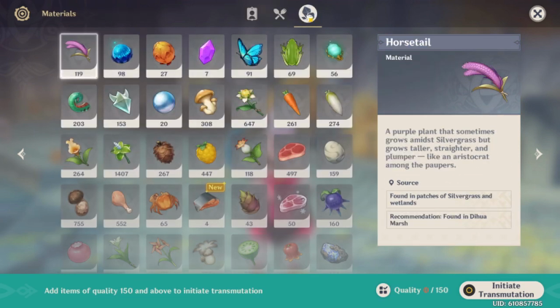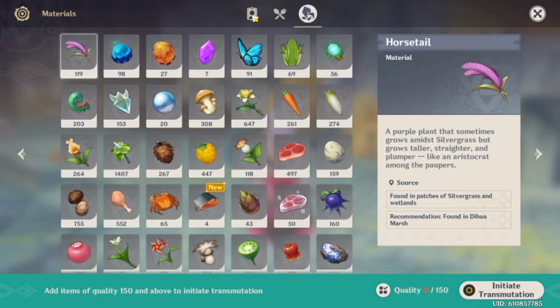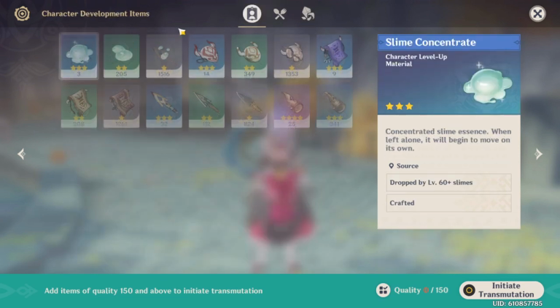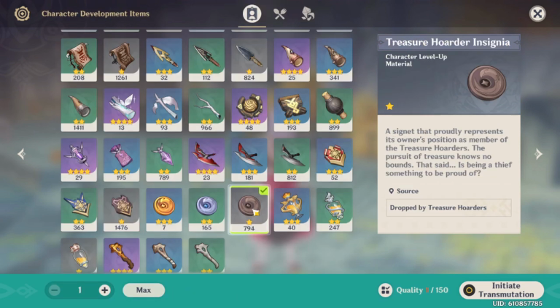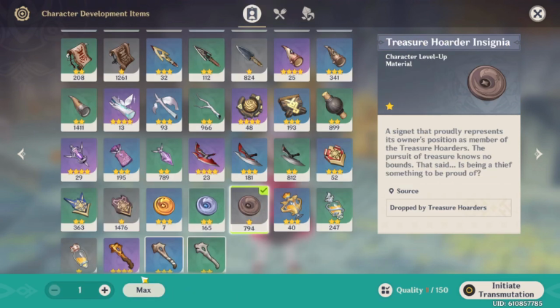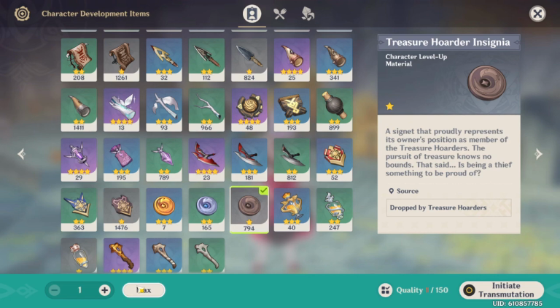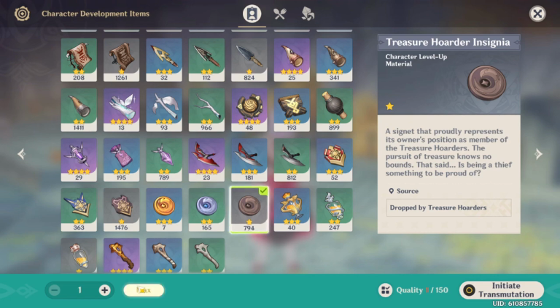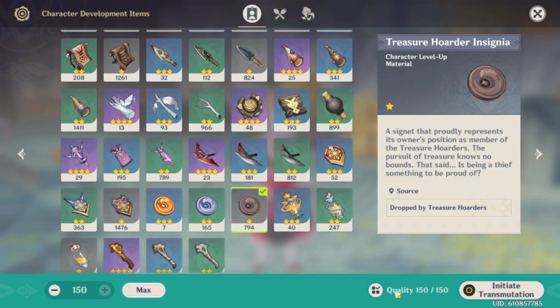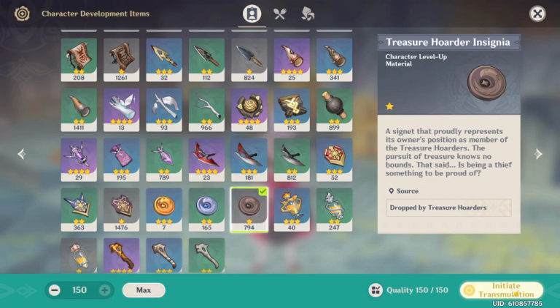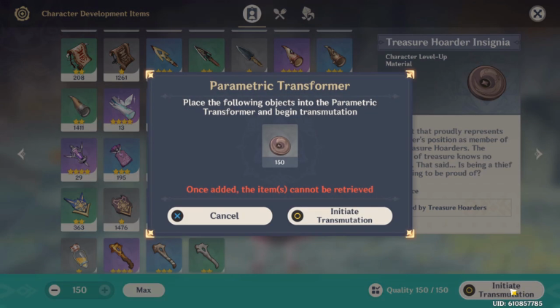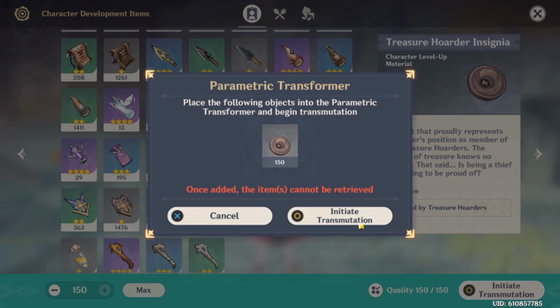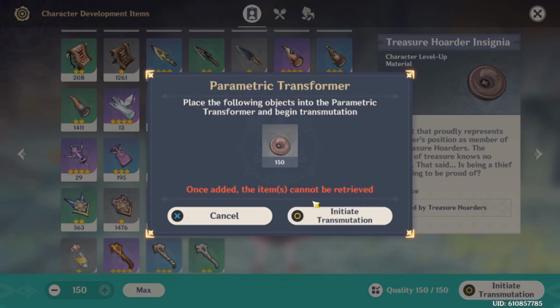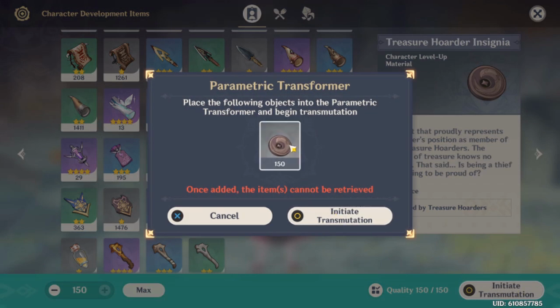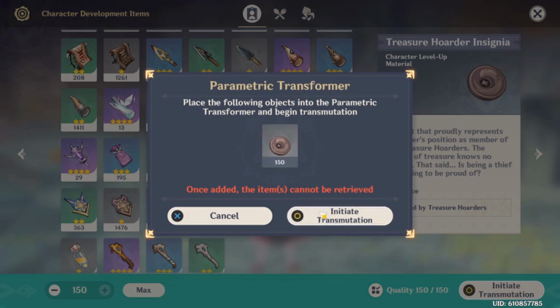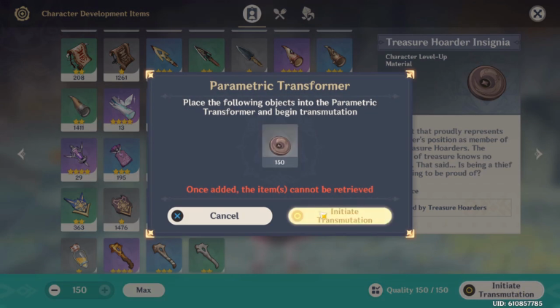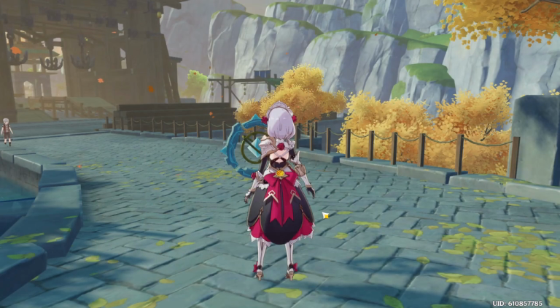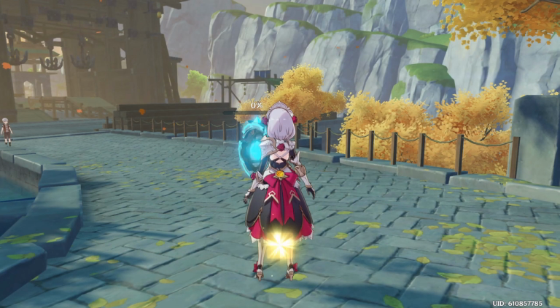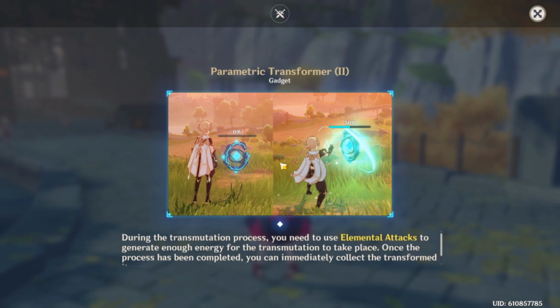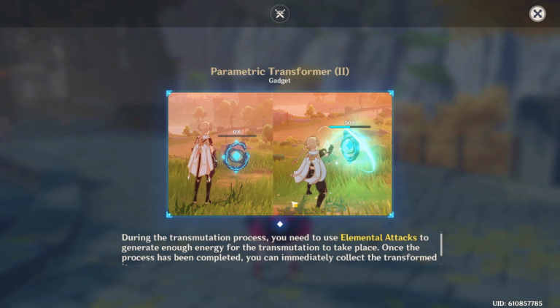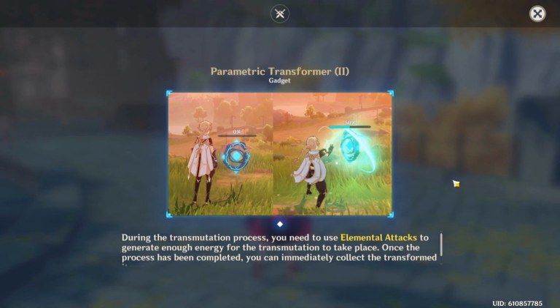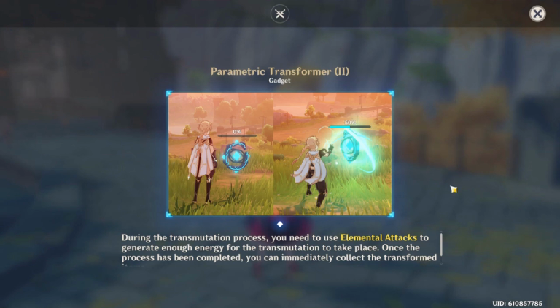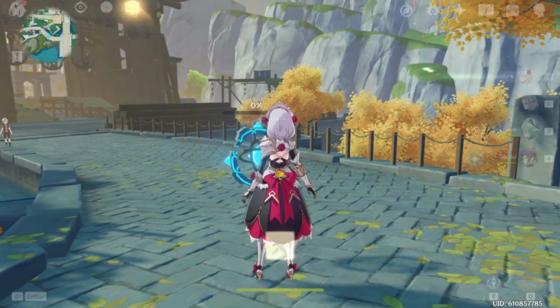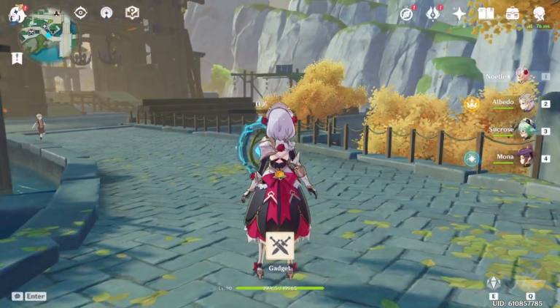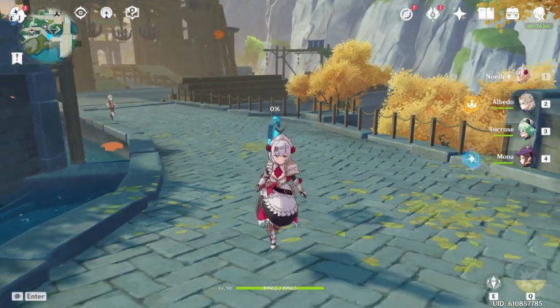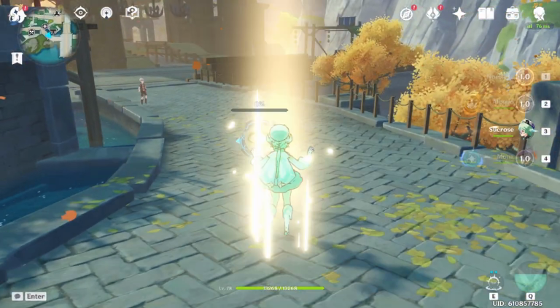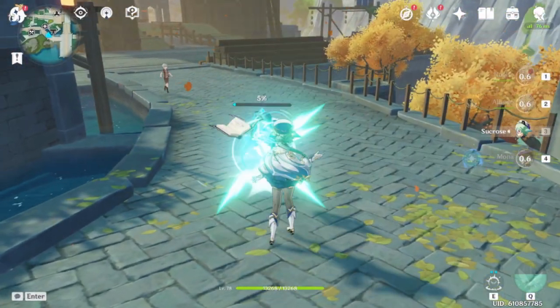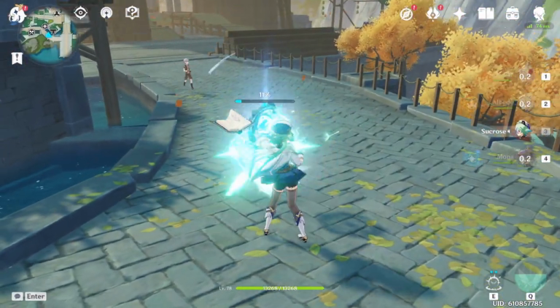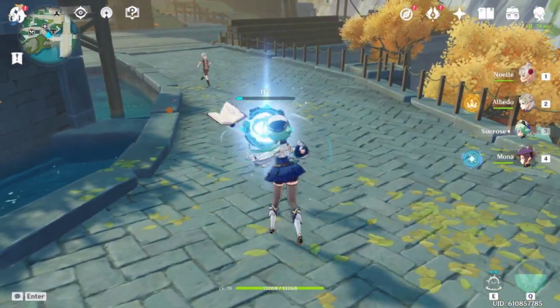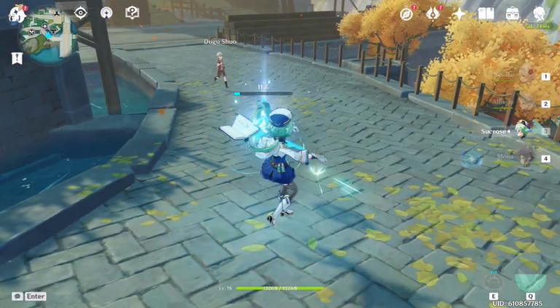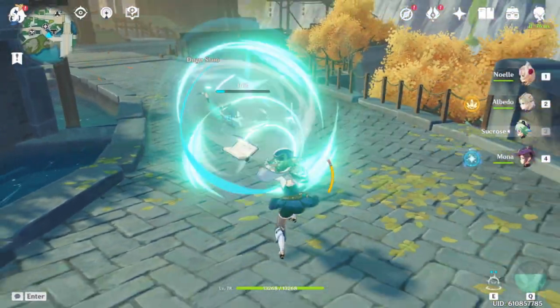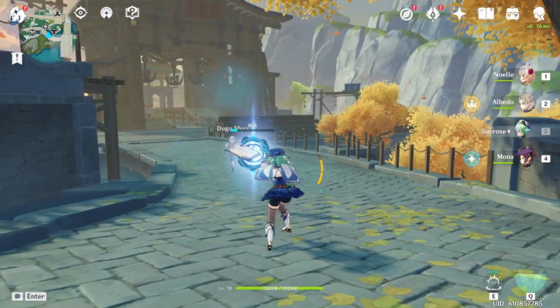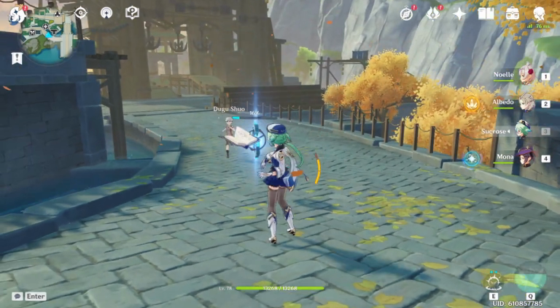You can also use food items and ascension materials to fuel the gadget. My recommendation though is to use common items like the treasure hoarder coins that are easy to farm. Then all you have to do is hit it with elemental attacks to charge up the Parametric Transformer.